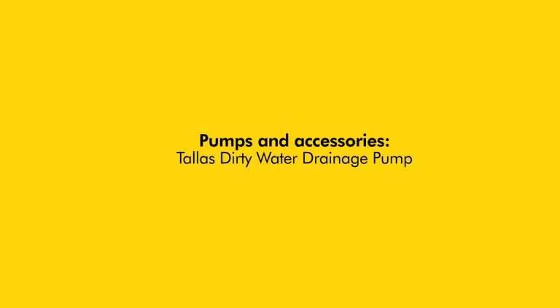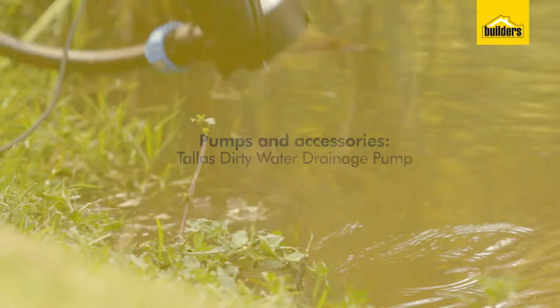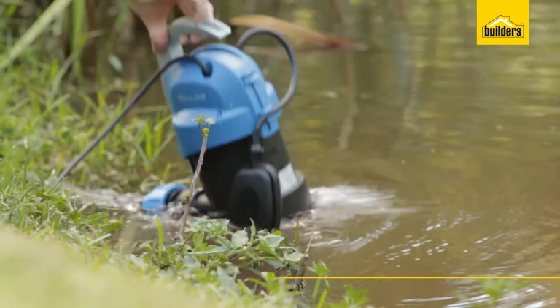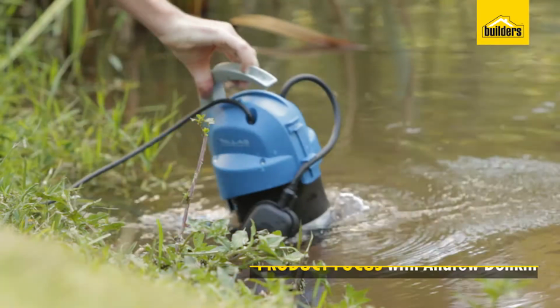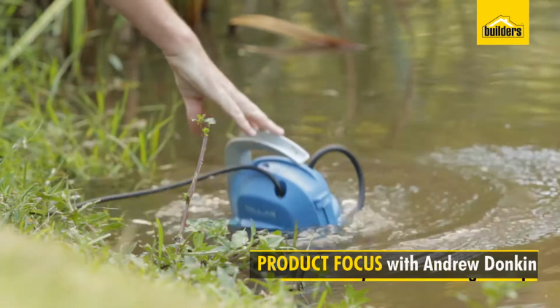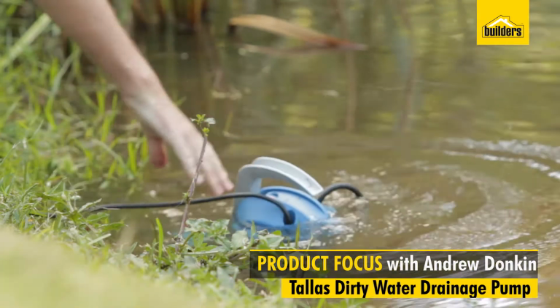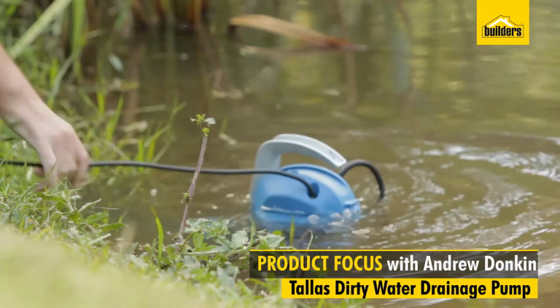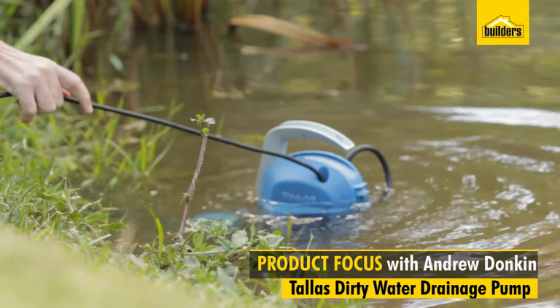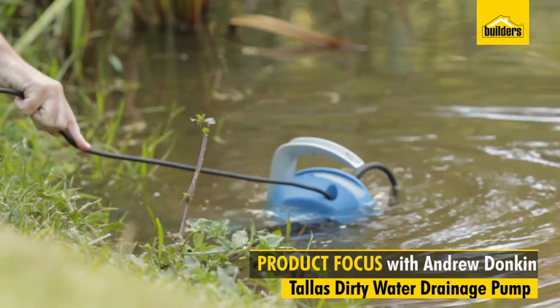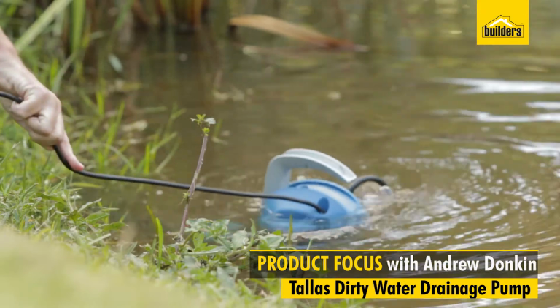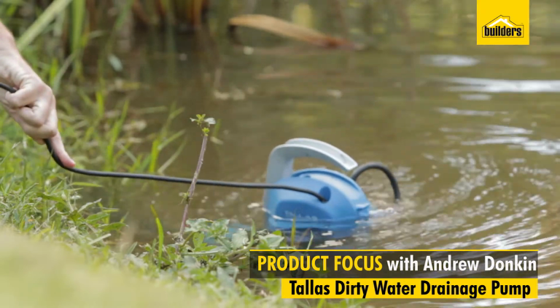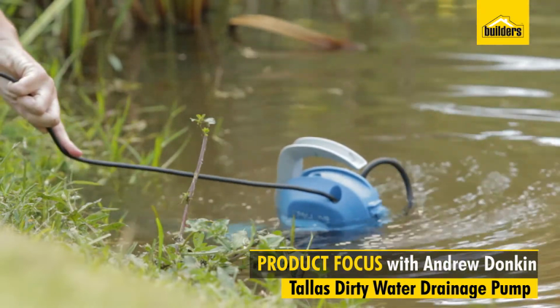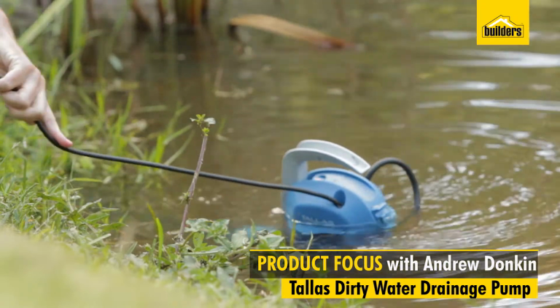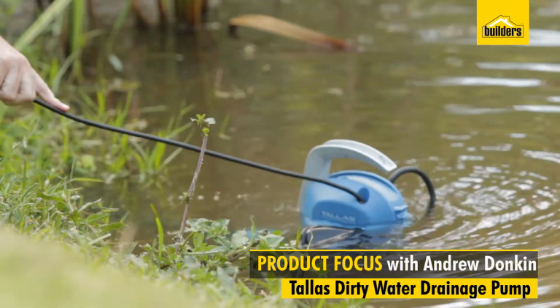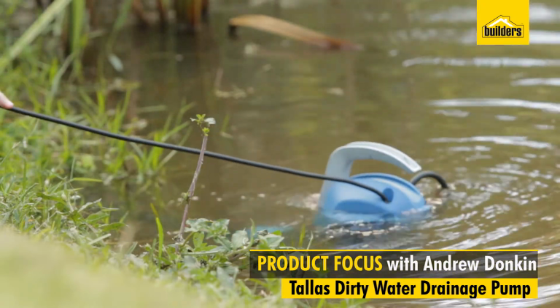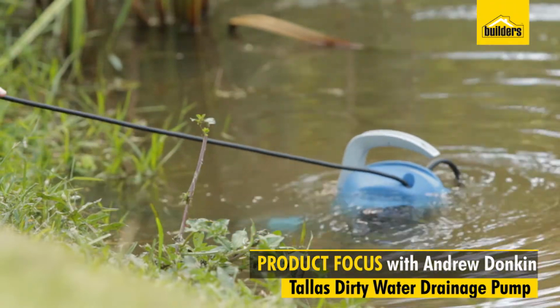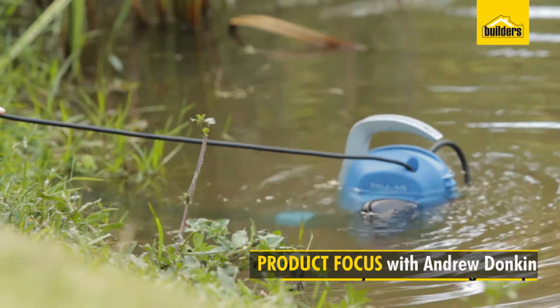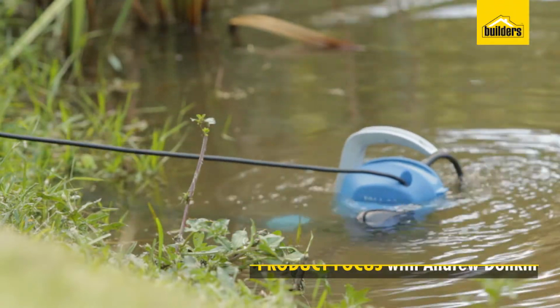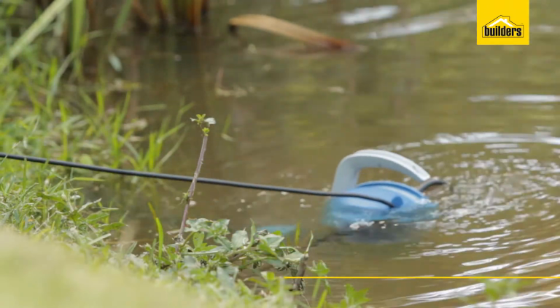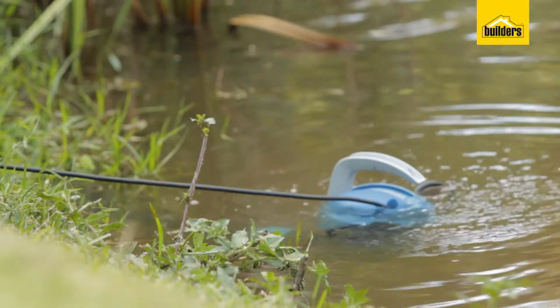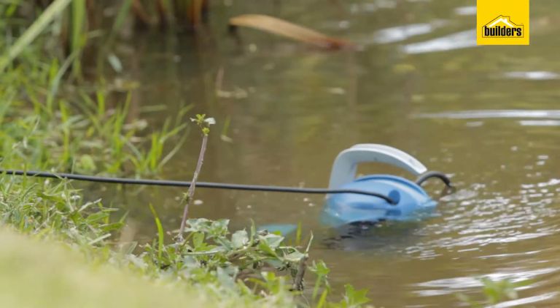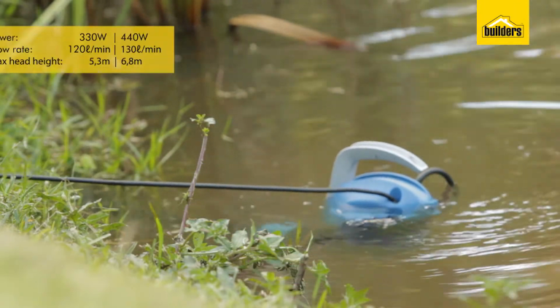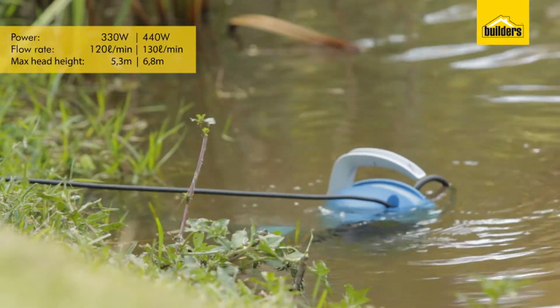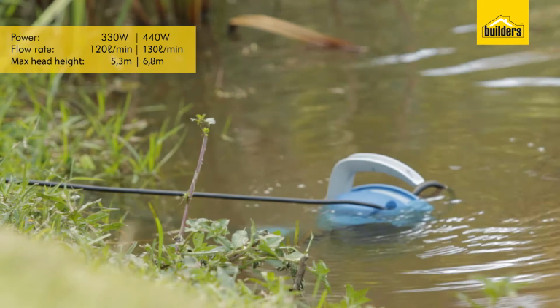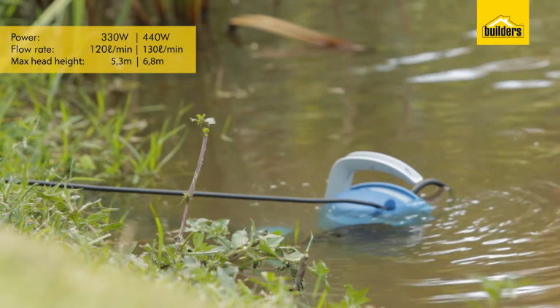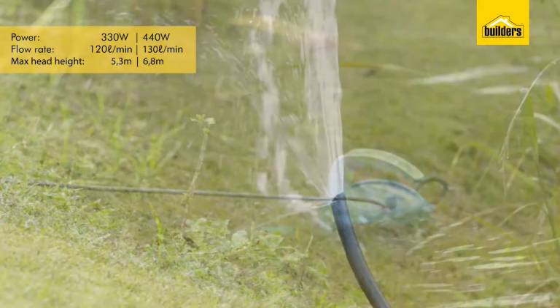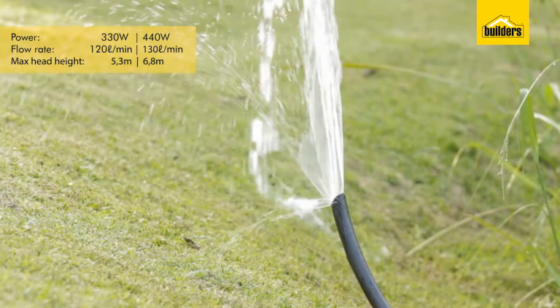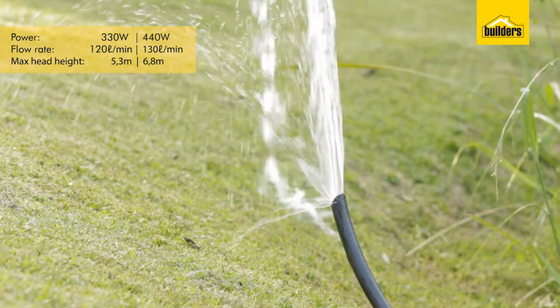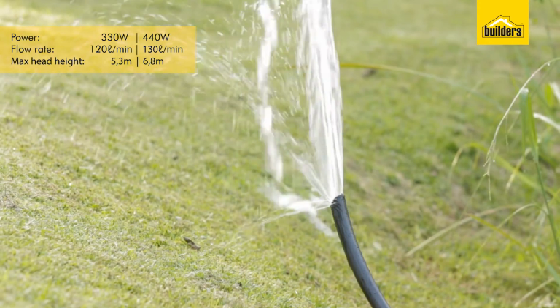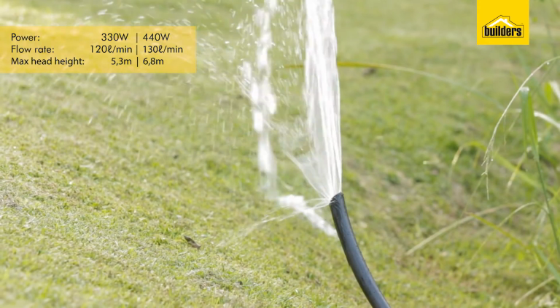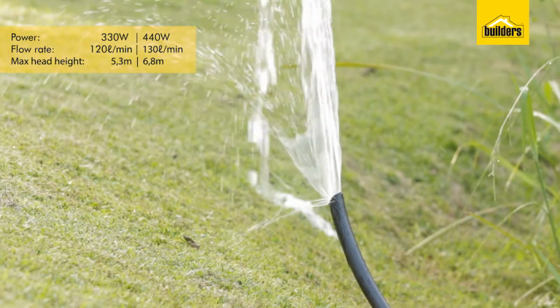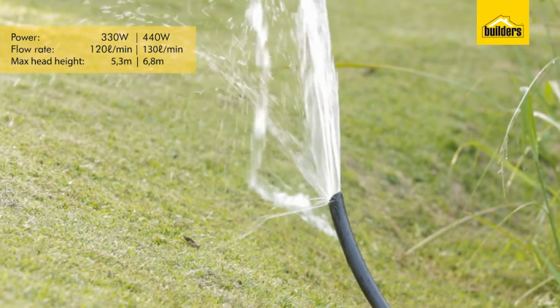This is the Talus Drainage Dirty Water Pump. It's a high volumetric flow rate pump of up to 140 litres per minute, and it can pump up to a maximum height of 7 metres.